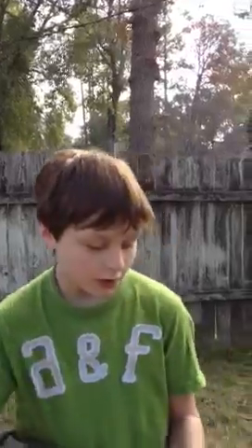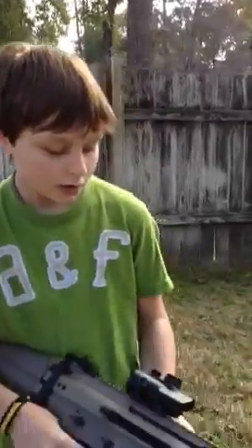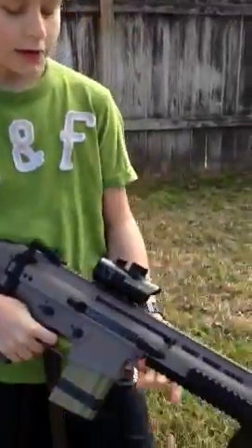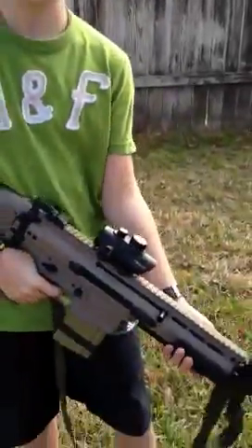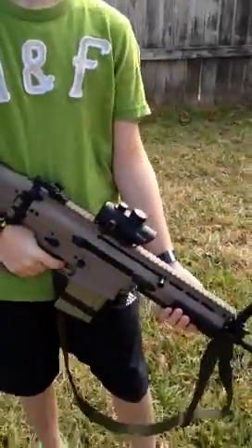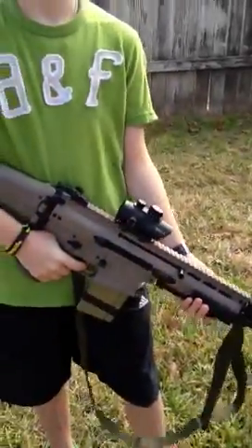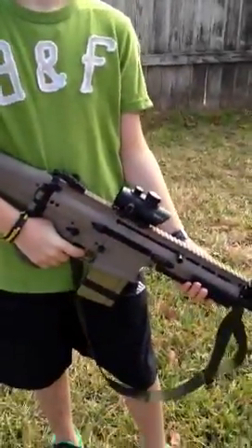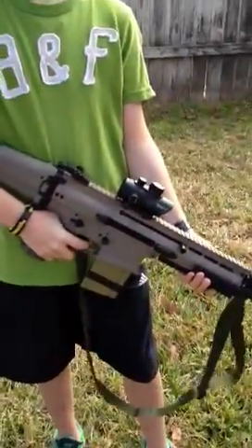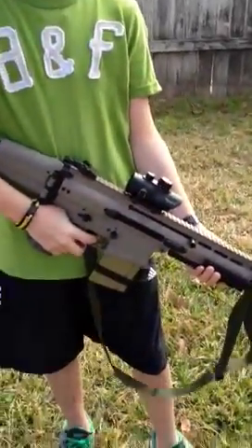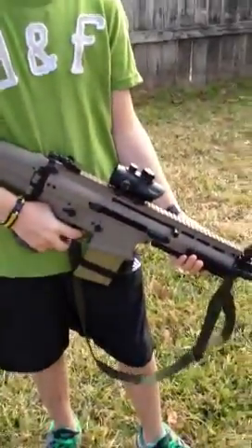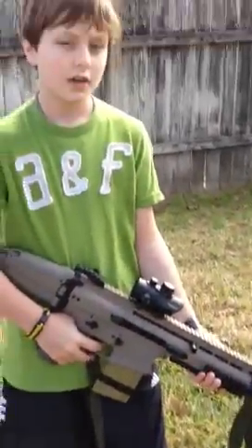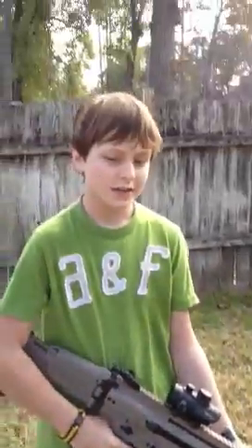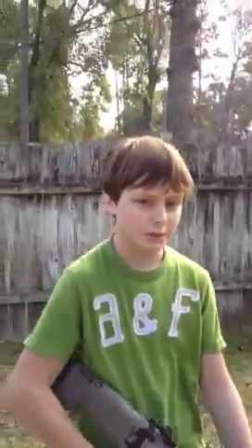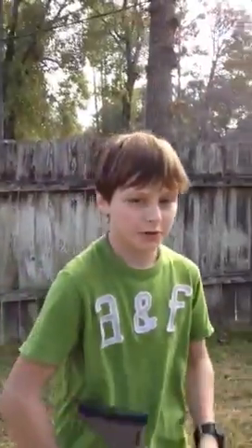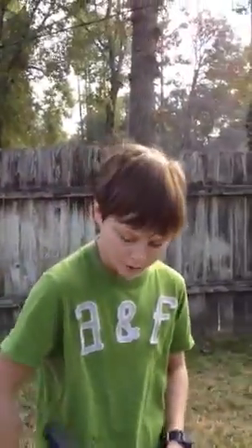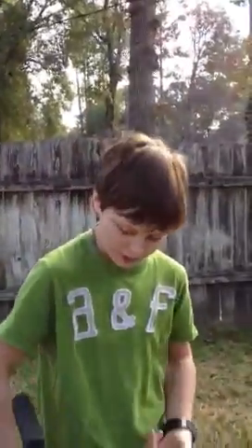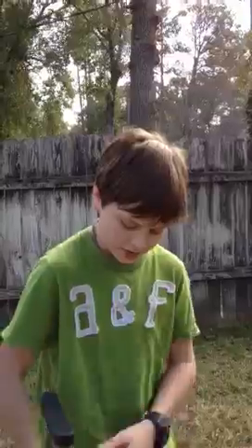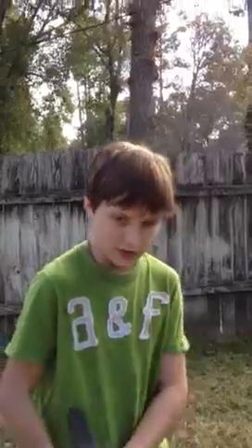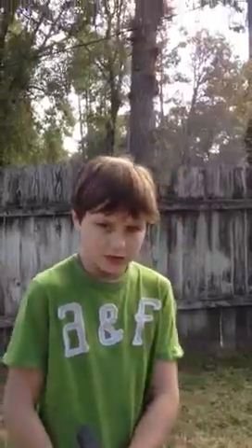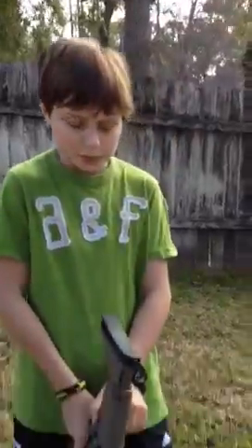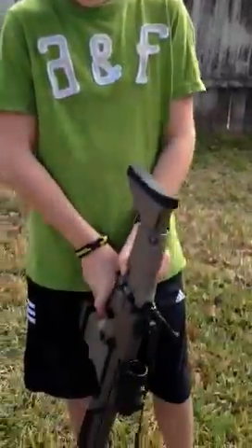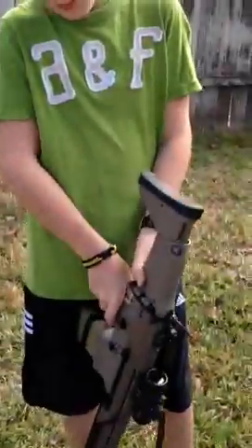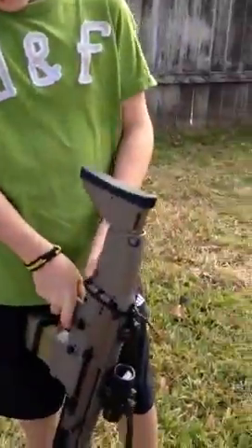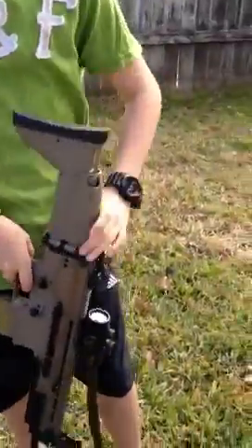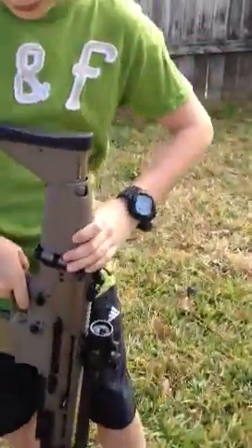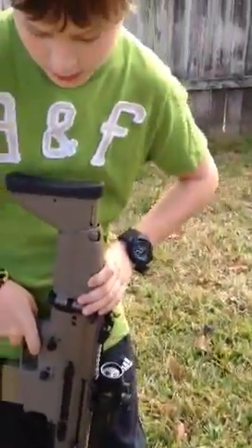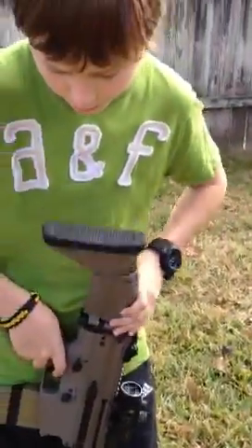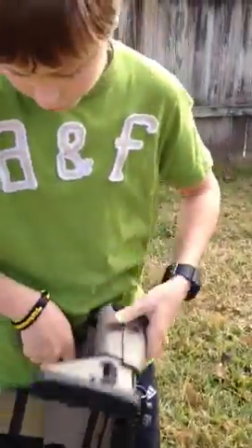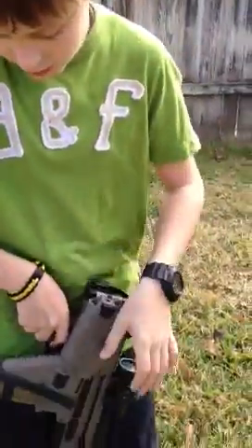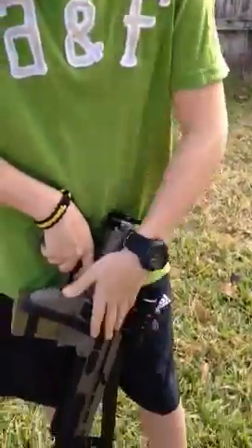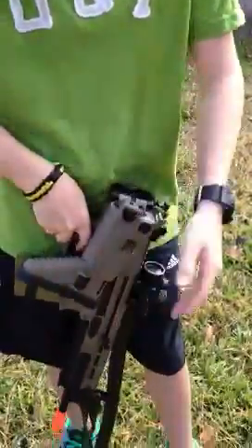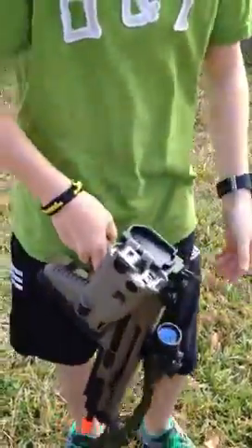I got it on Airsoft GI for around $200. They took a bunch of money off because the buttstock — you can fold it, but when you fold it, it doesn't lock.